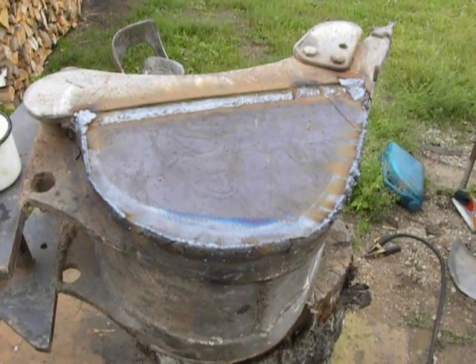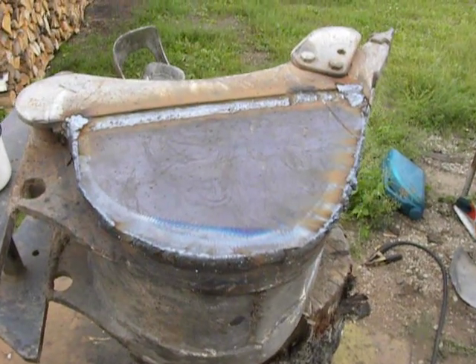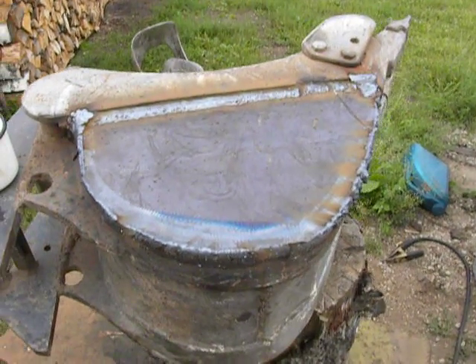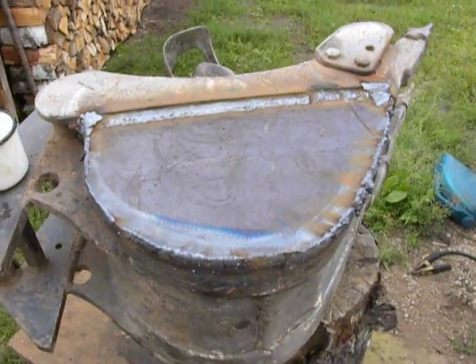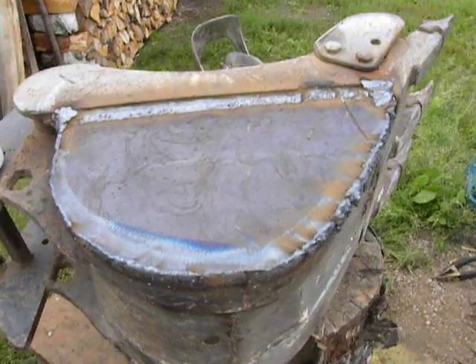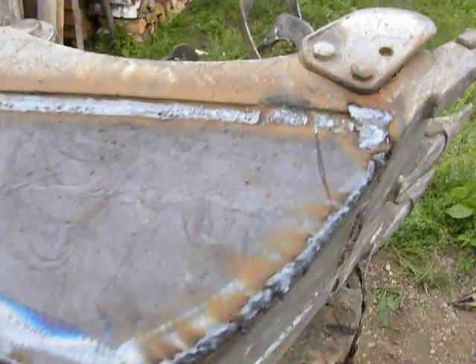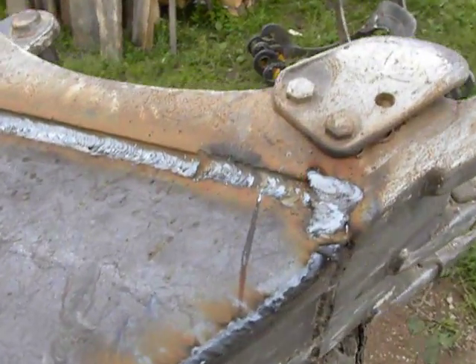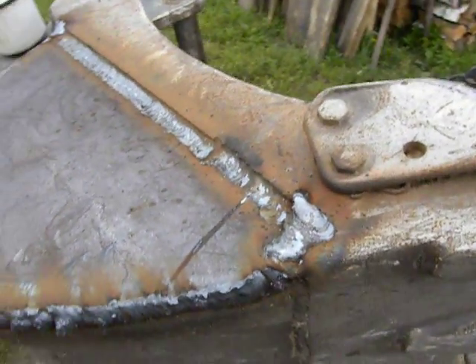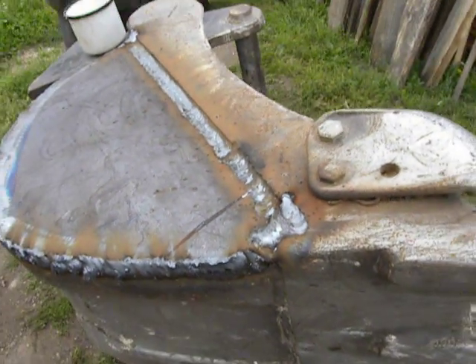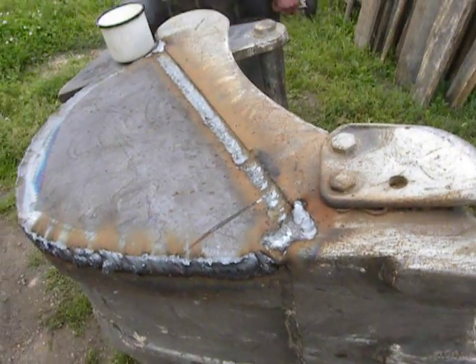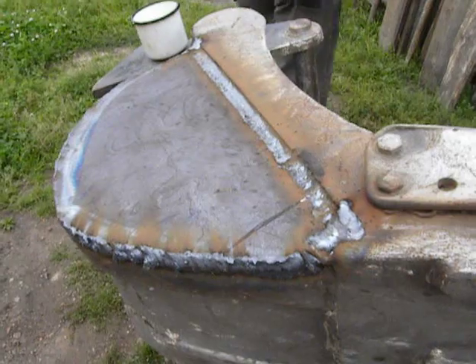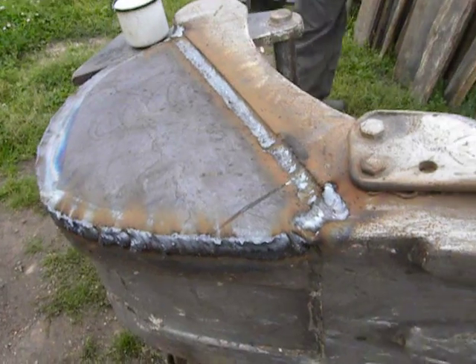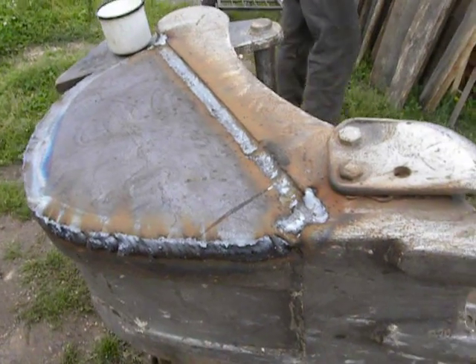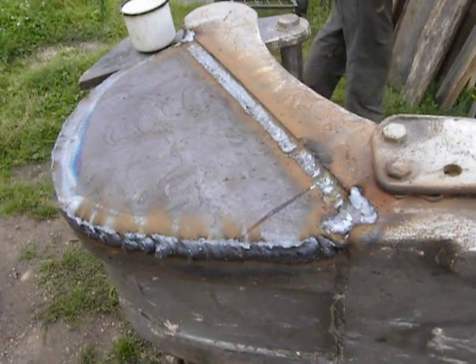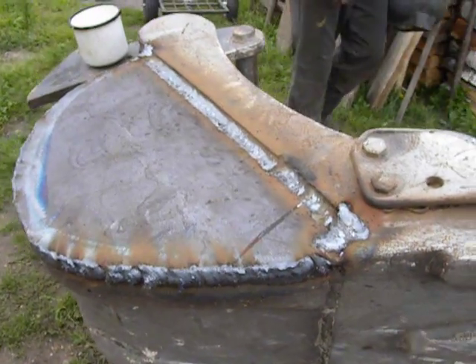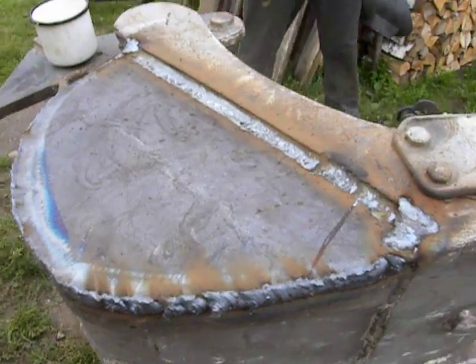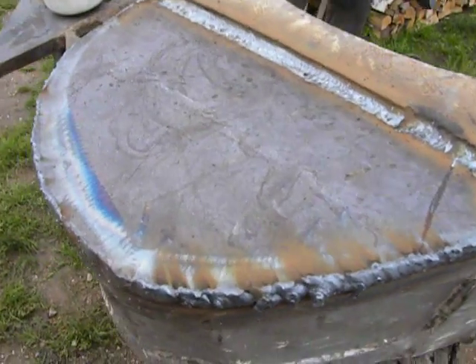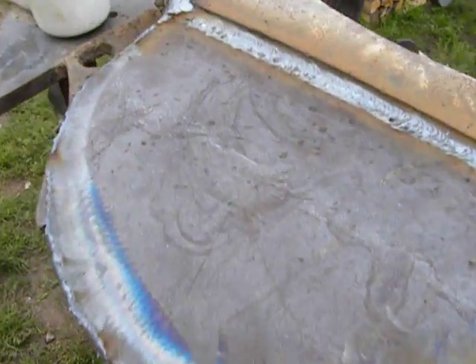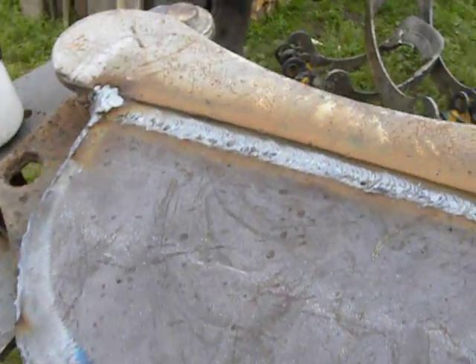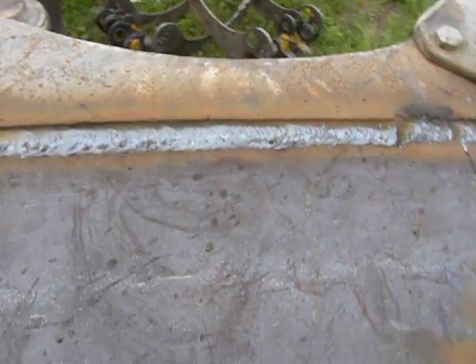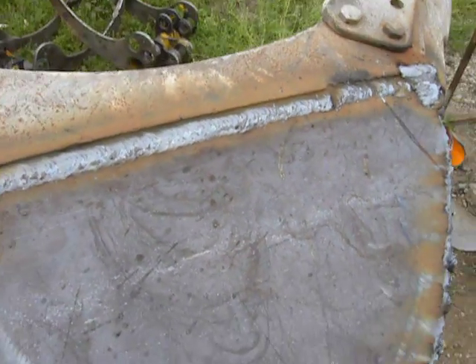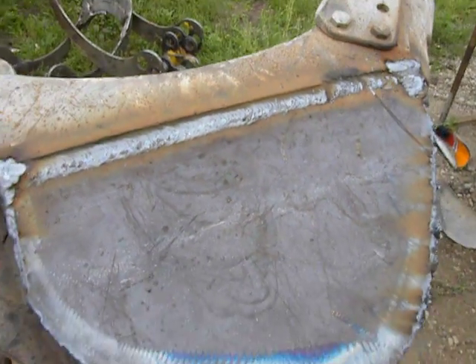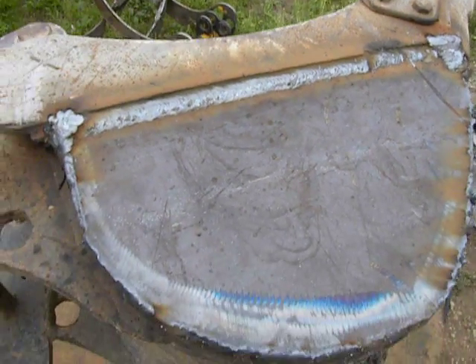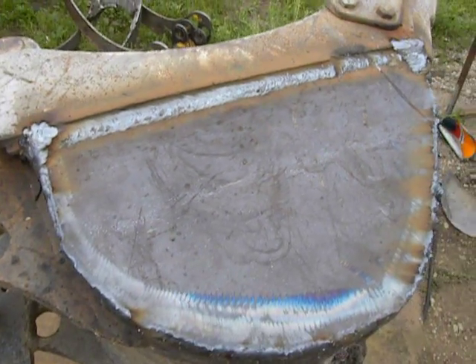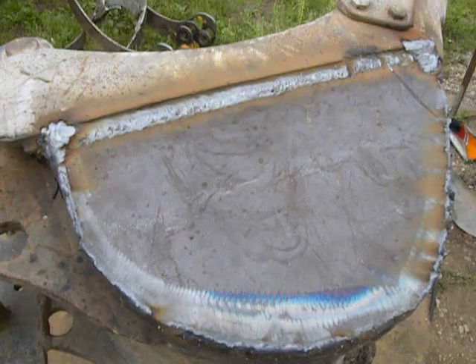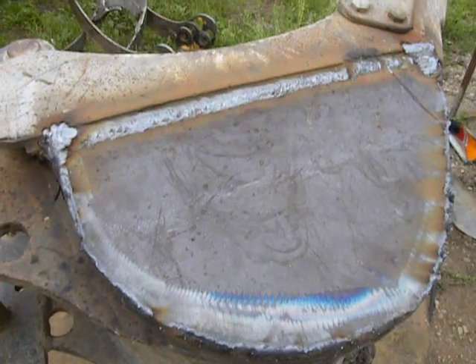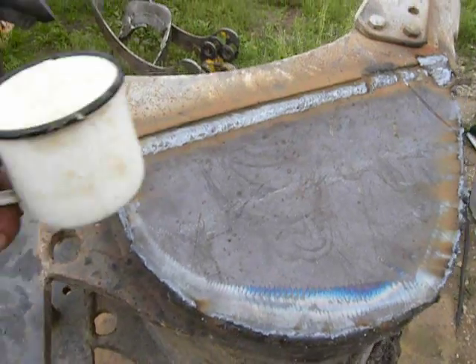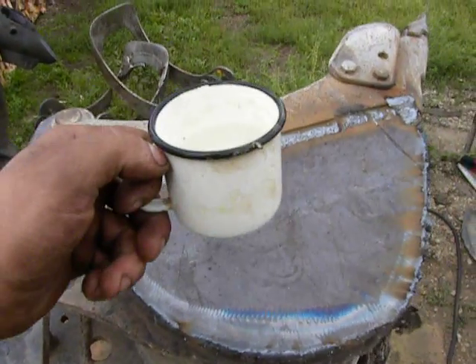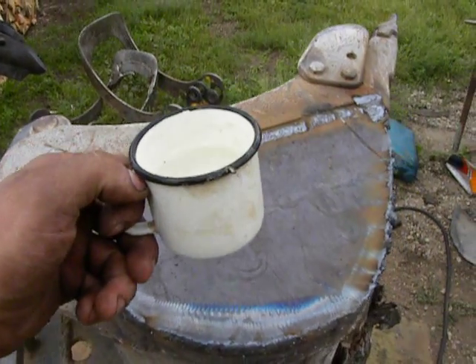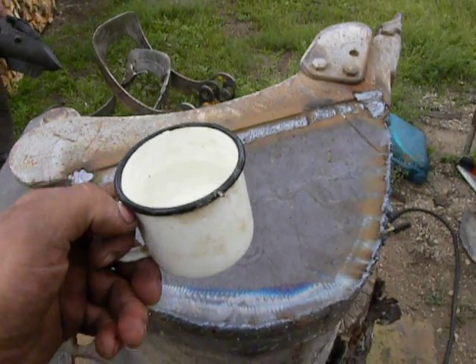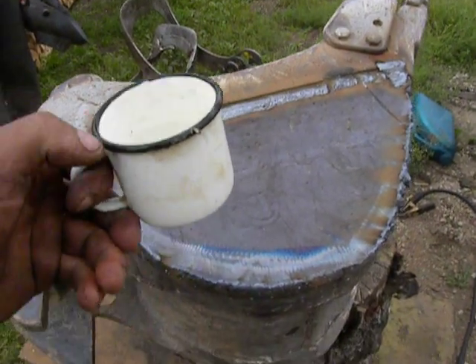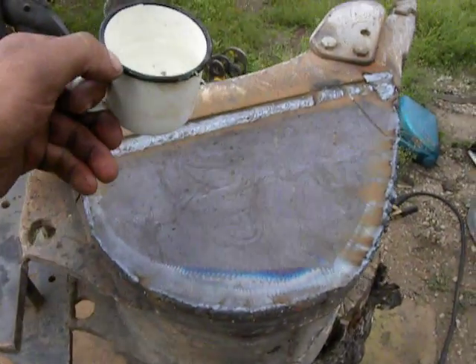Hello, in the factory. This excavator bucket is already welded — it's still hot. So I take a couple of water to cool it down.